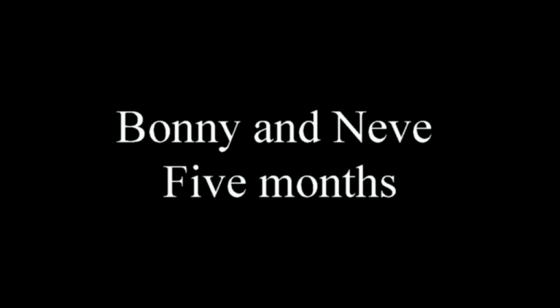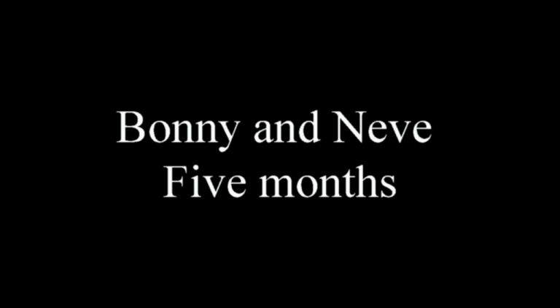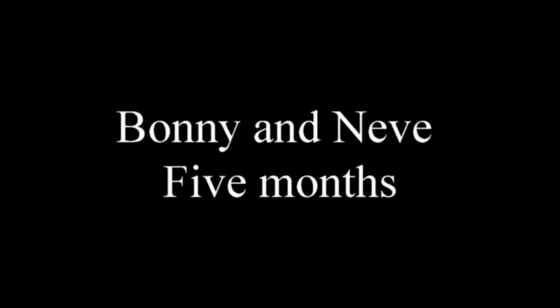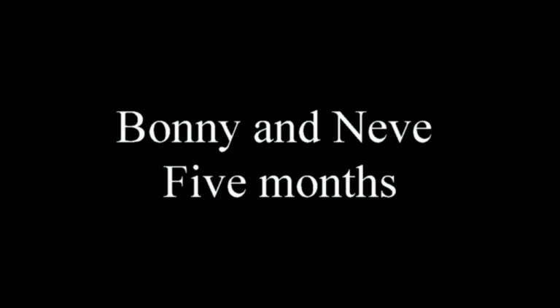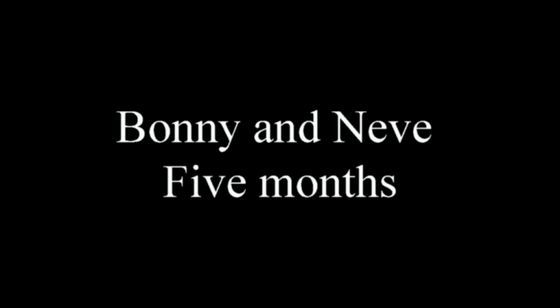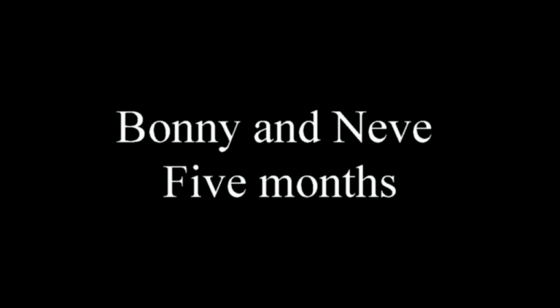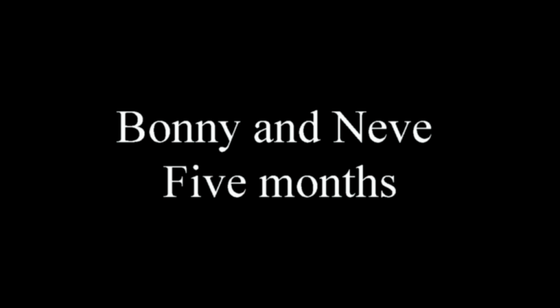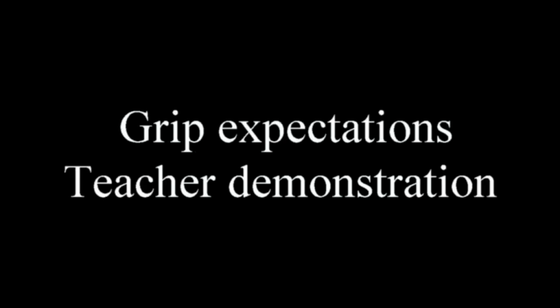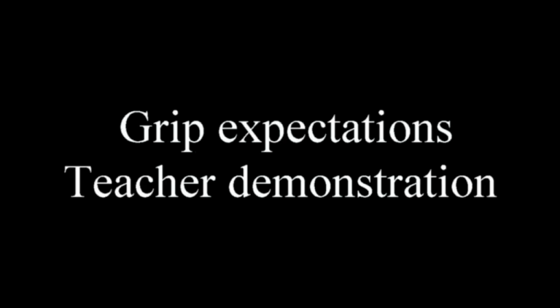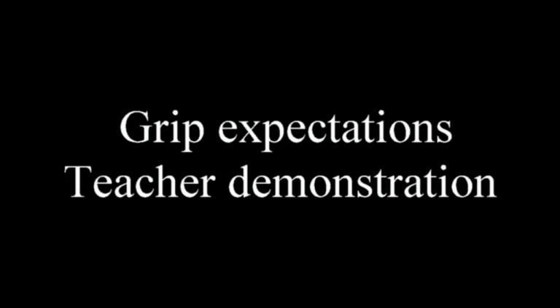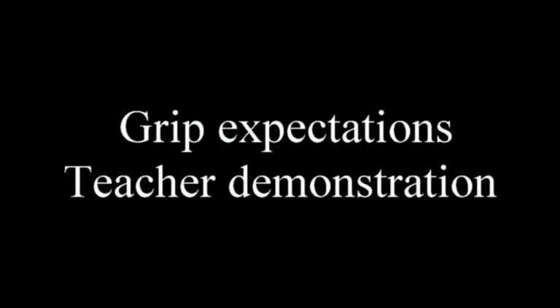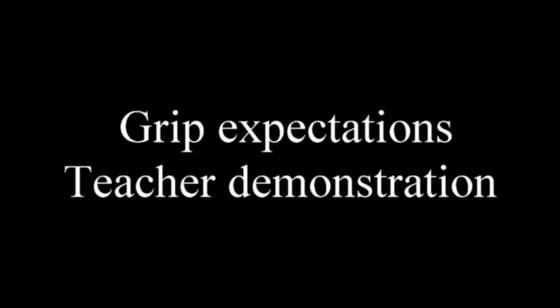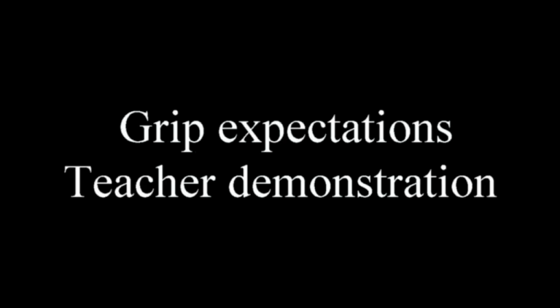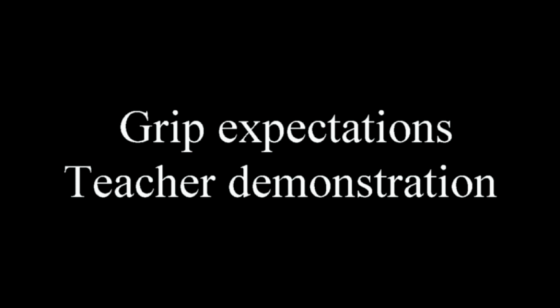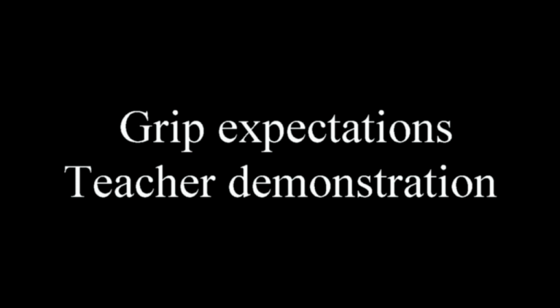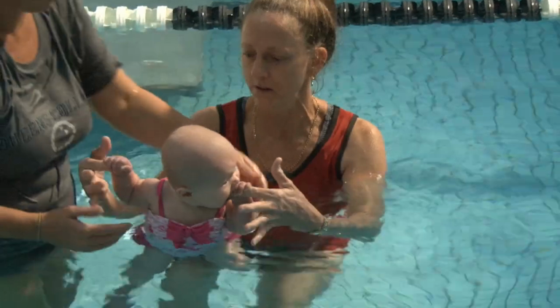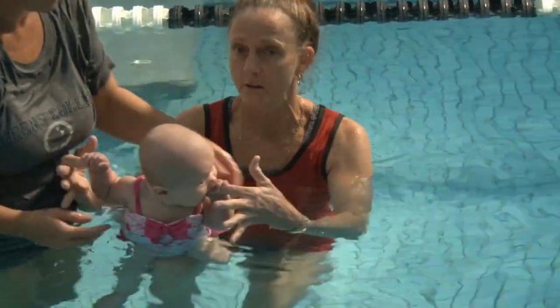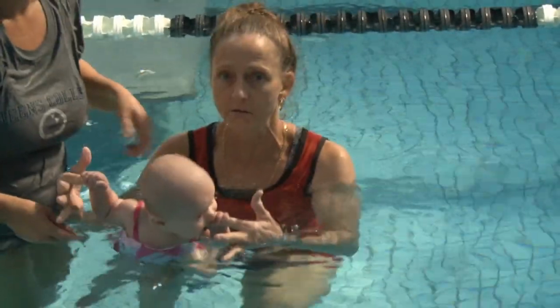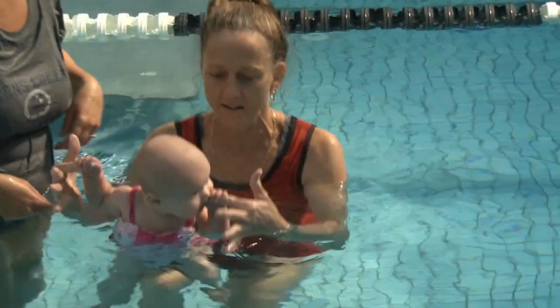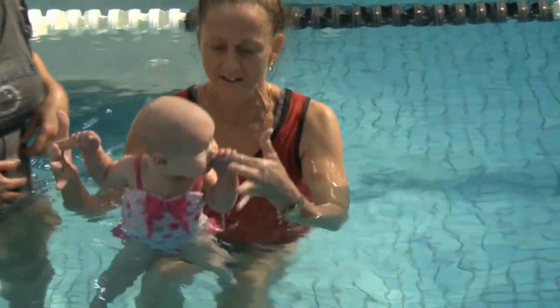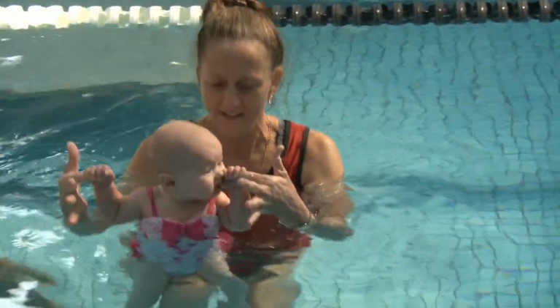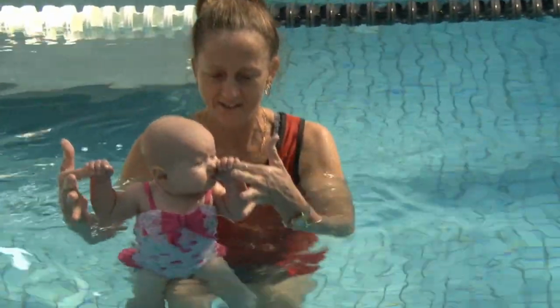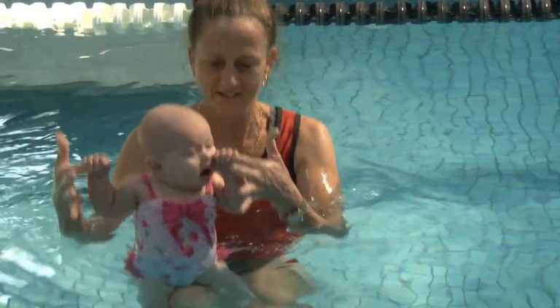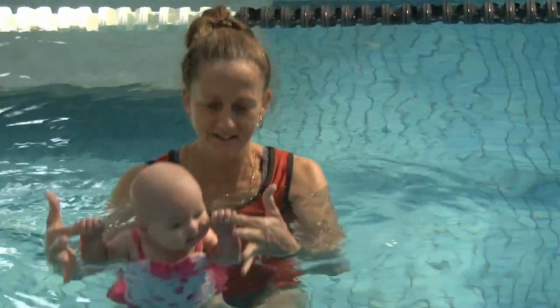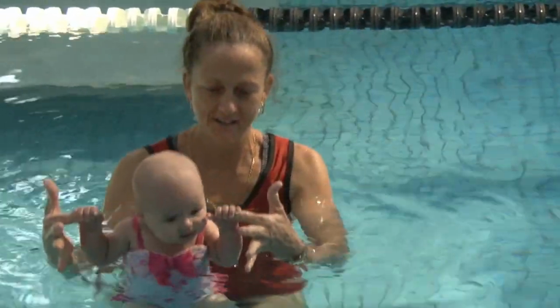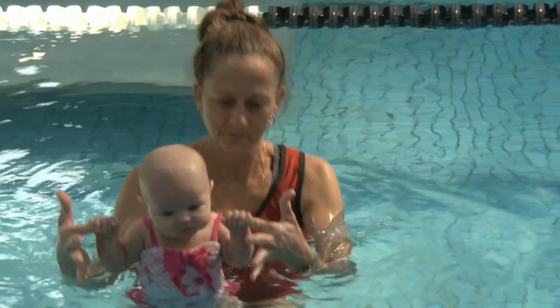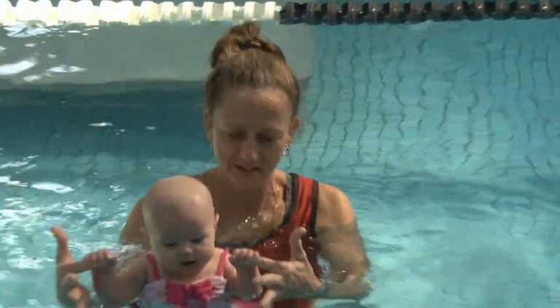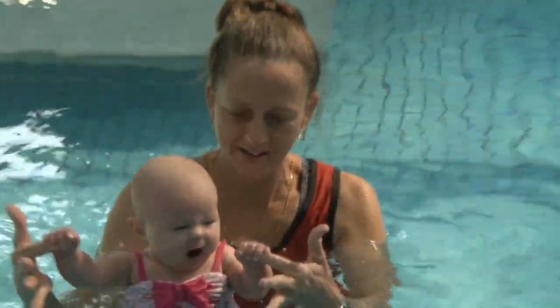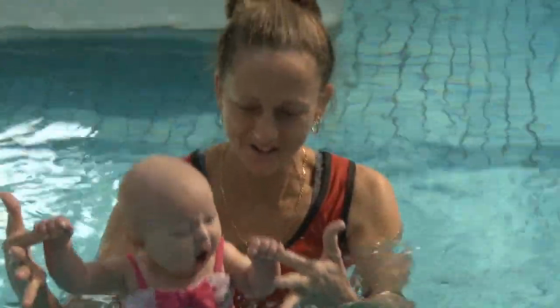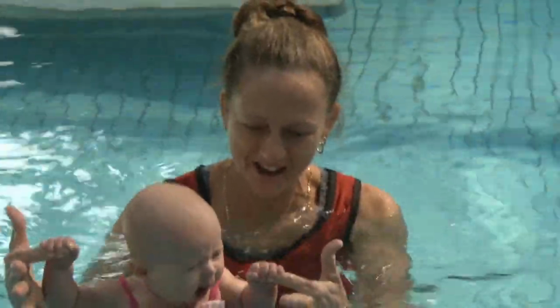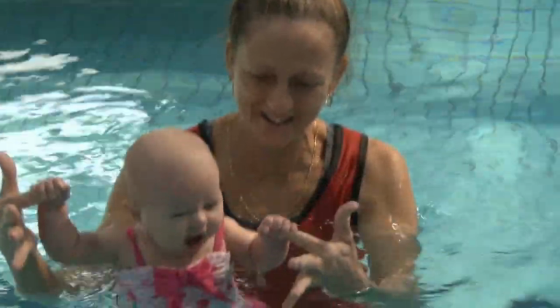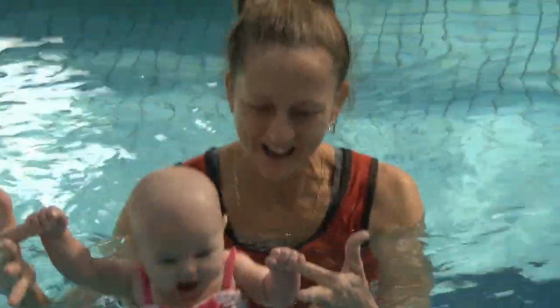Bonnie and Neve at five months. One of the grip expectations of a five-month-old child — teacher Julie demonstrates how to let the little child grip onto her index fingers.